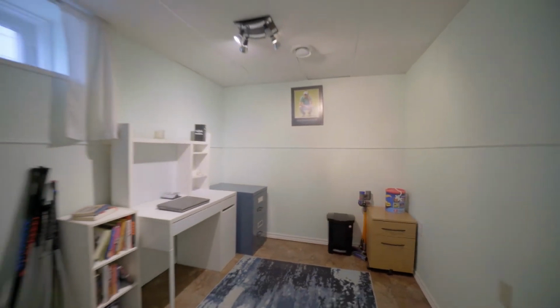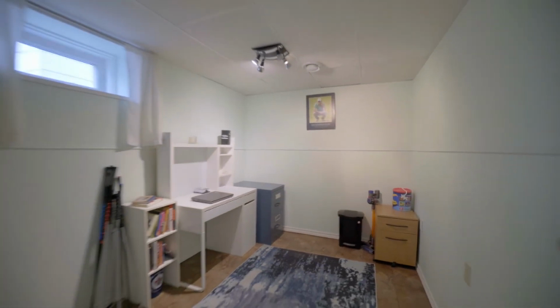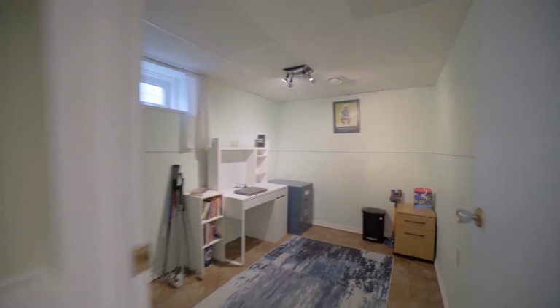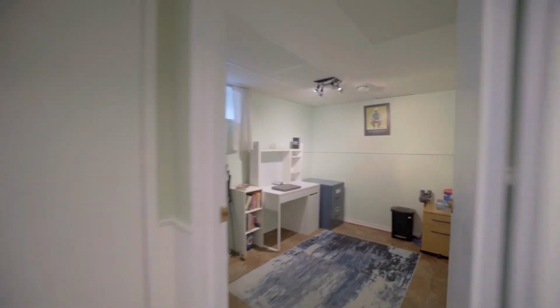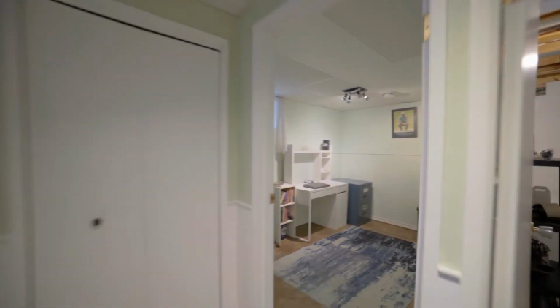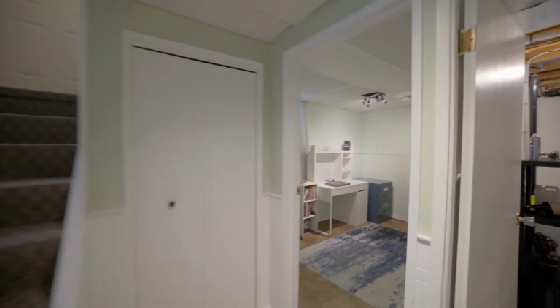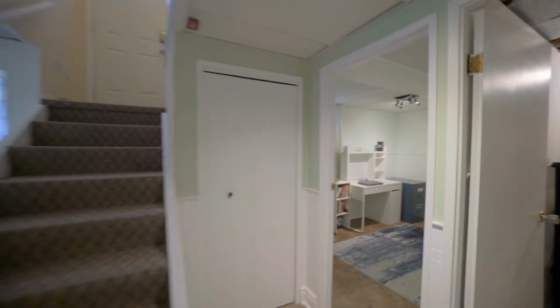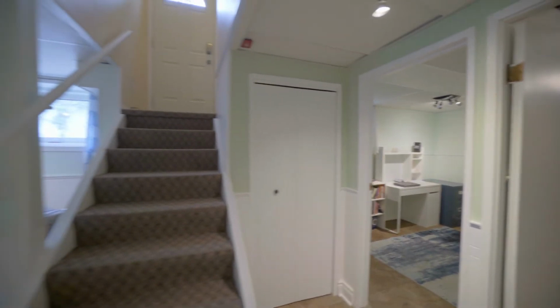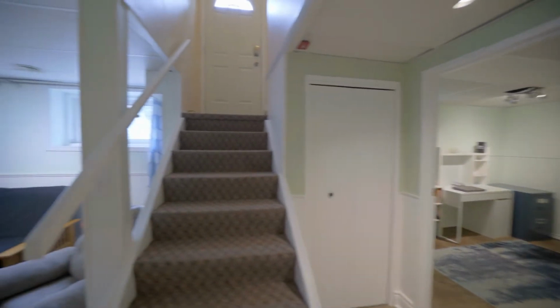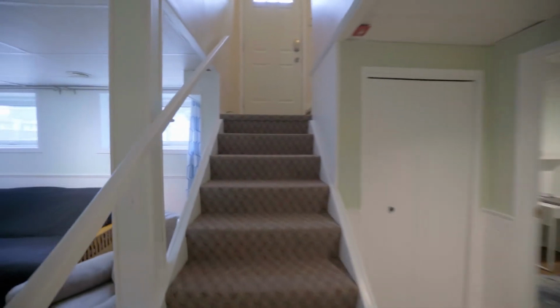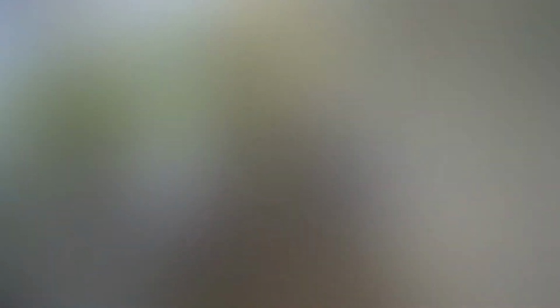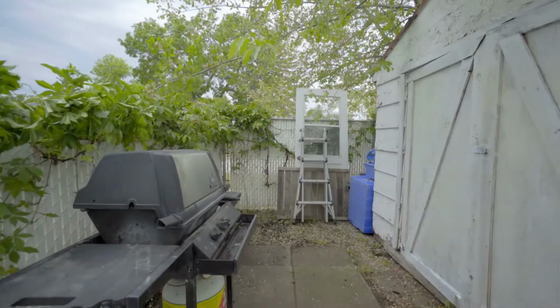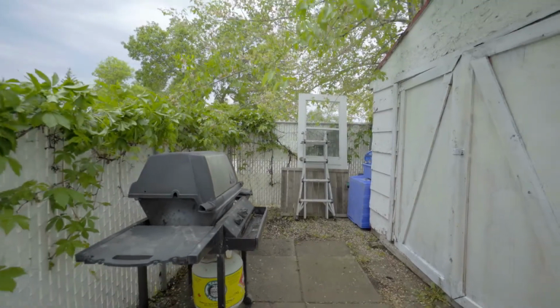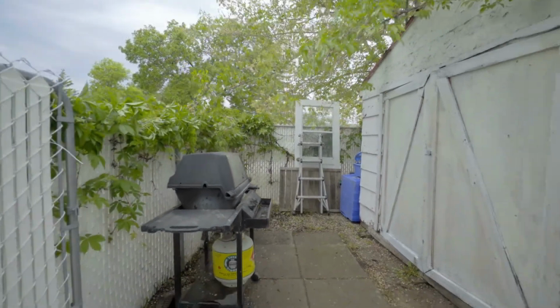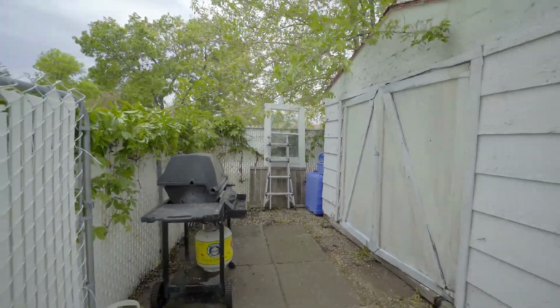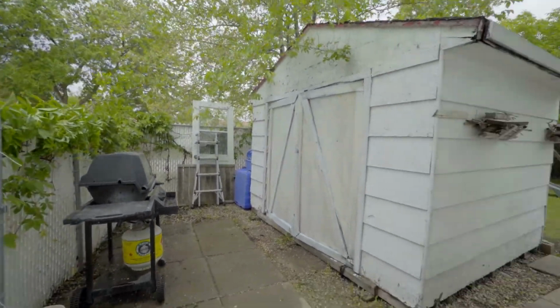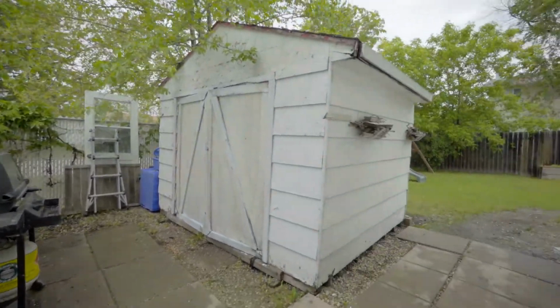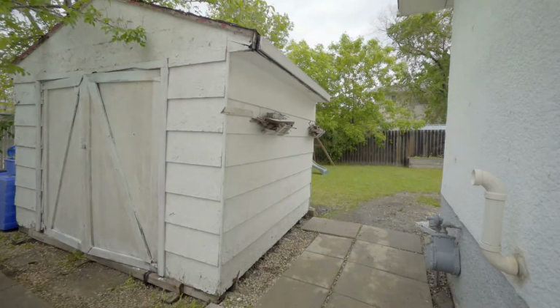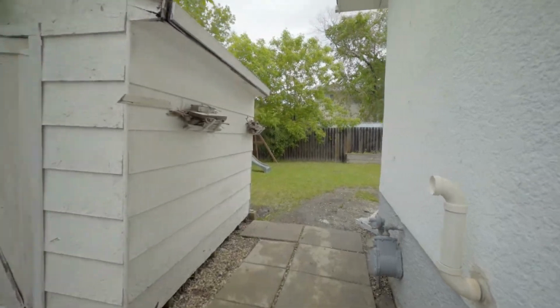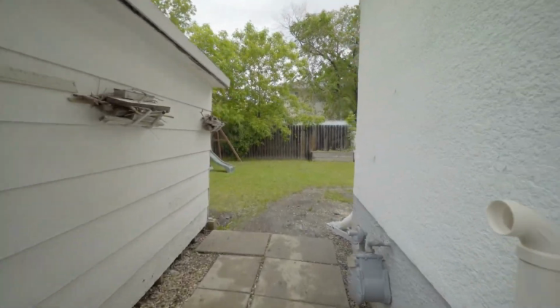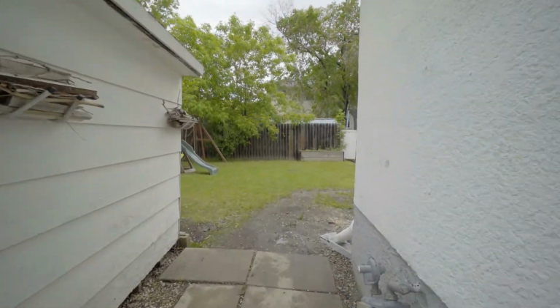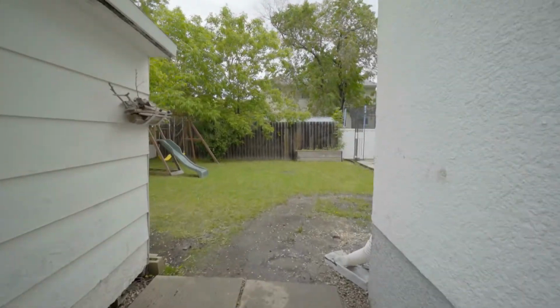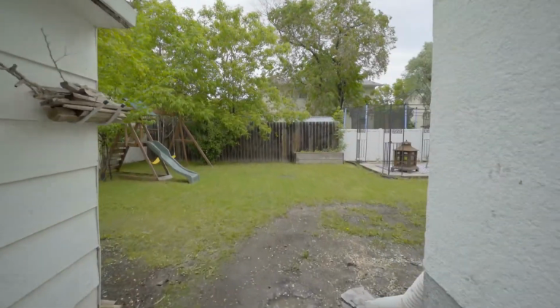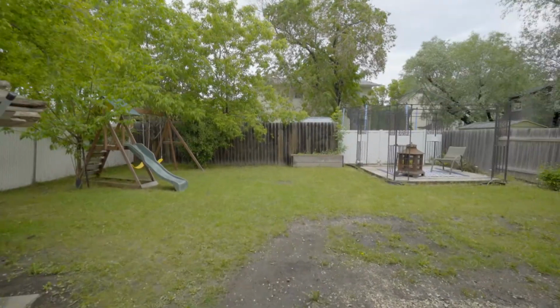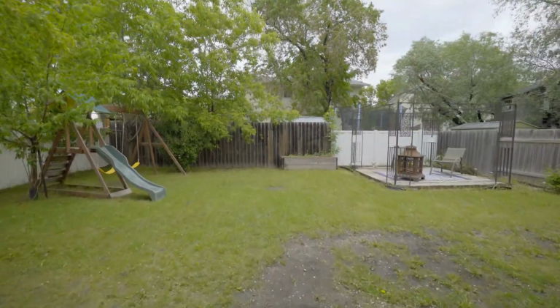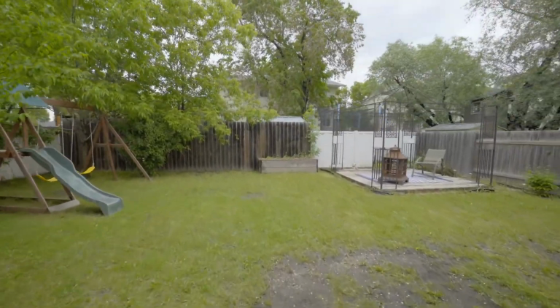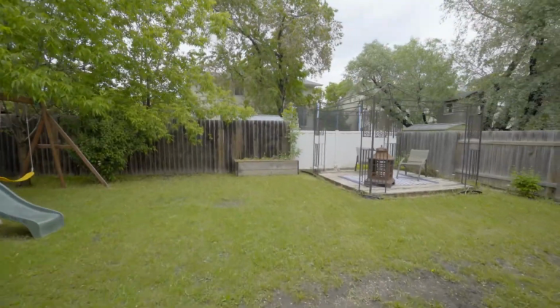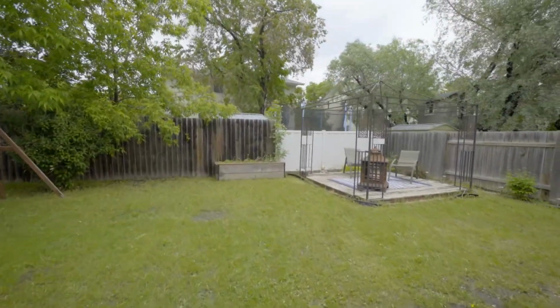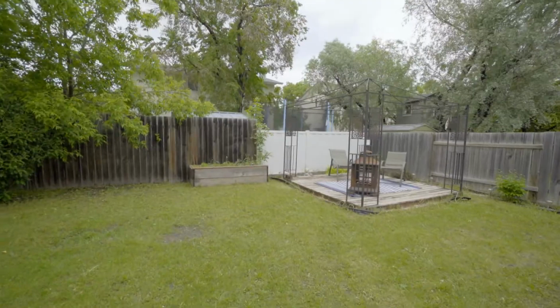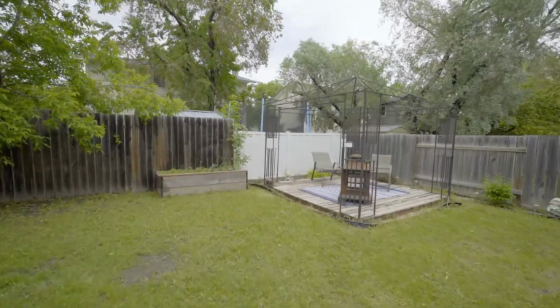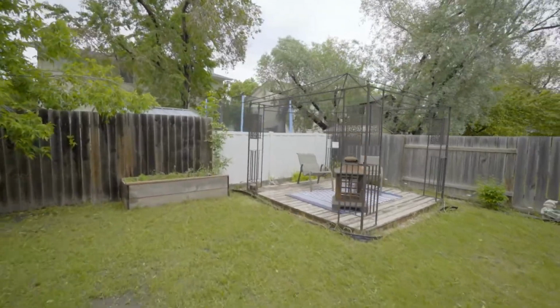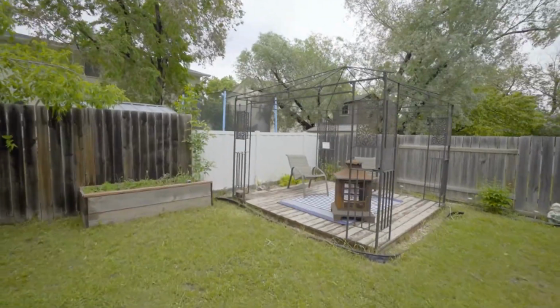And the icing on the cake — this is not a condo. So you don't have condo fees, you have your own private fenced-in yard space, and you have your own front driveway. You have all the amenities that a house brings without the costs of a single detached home.